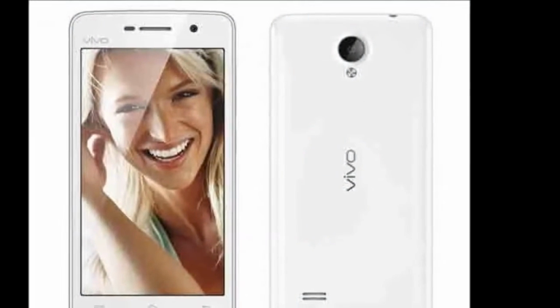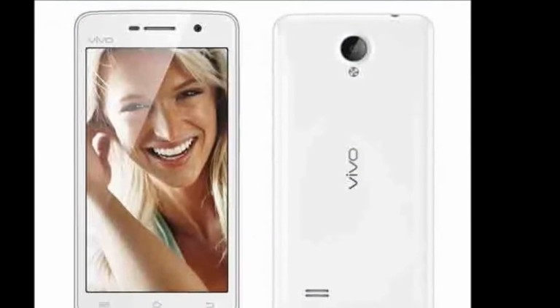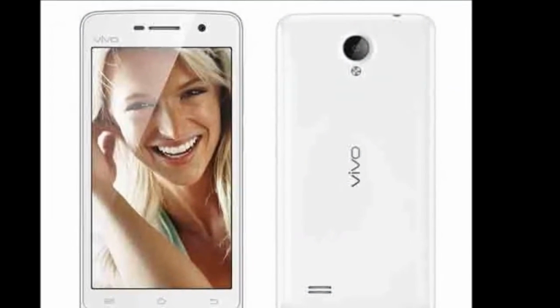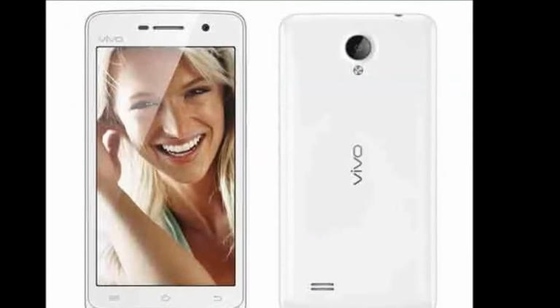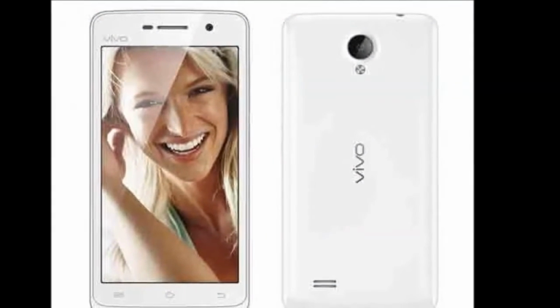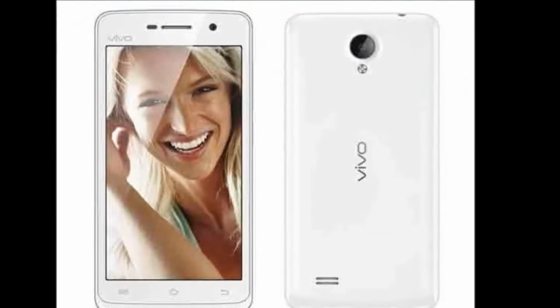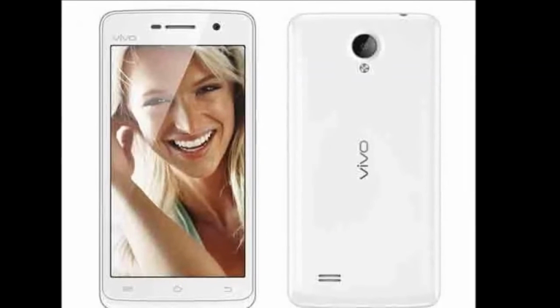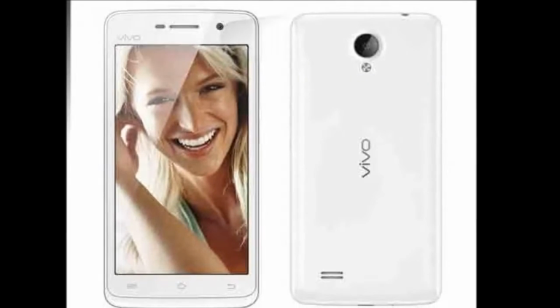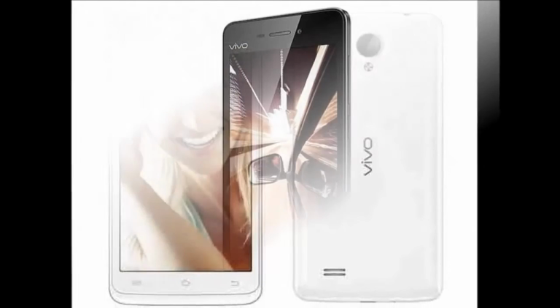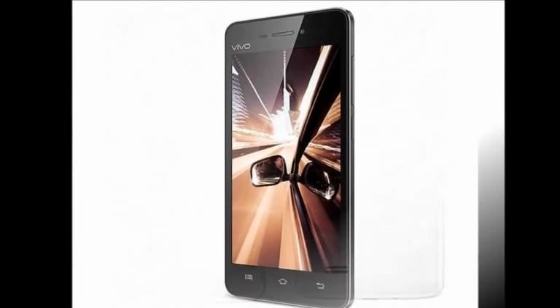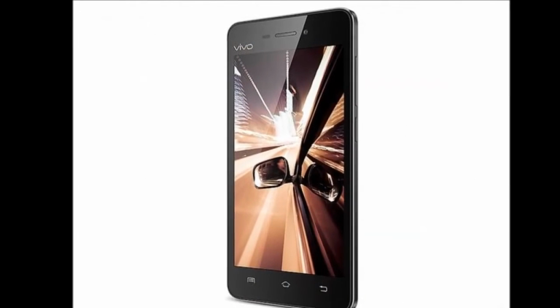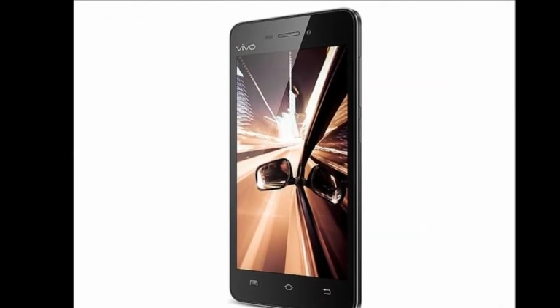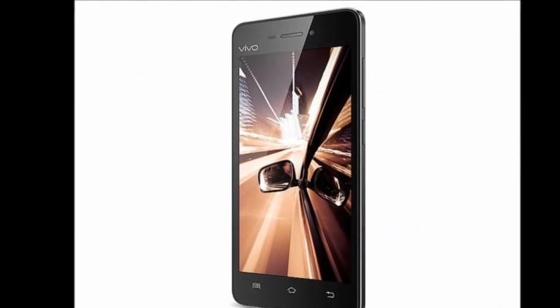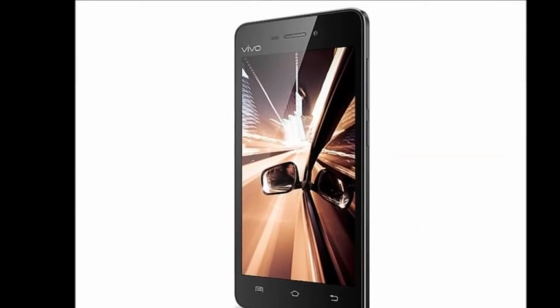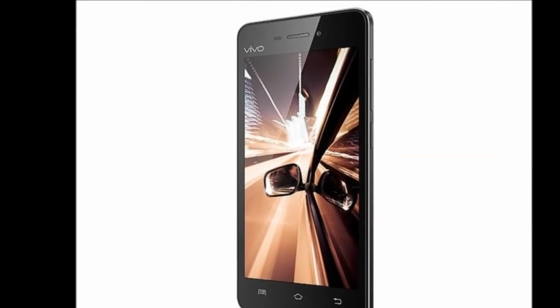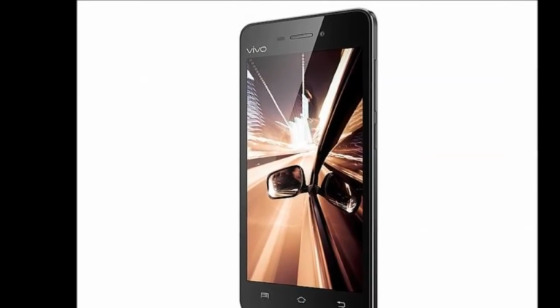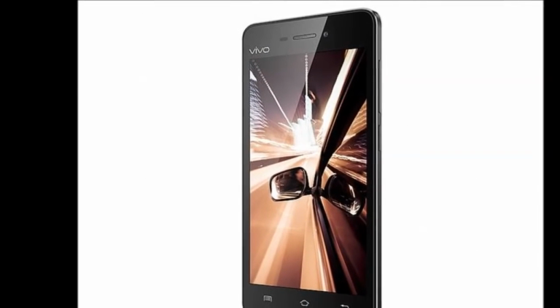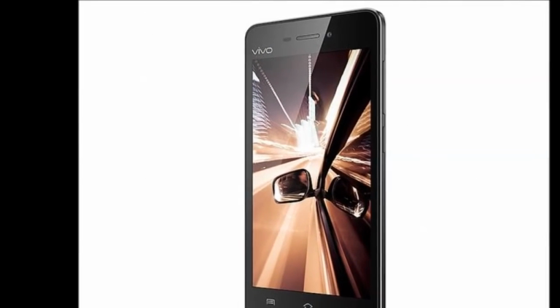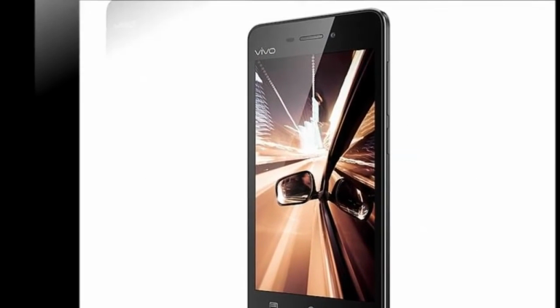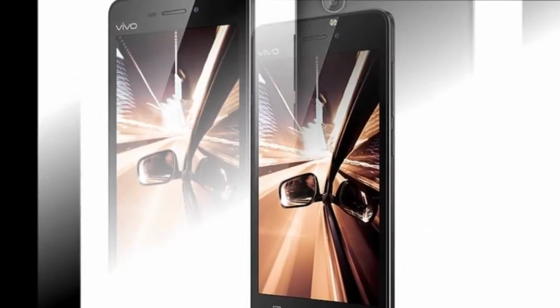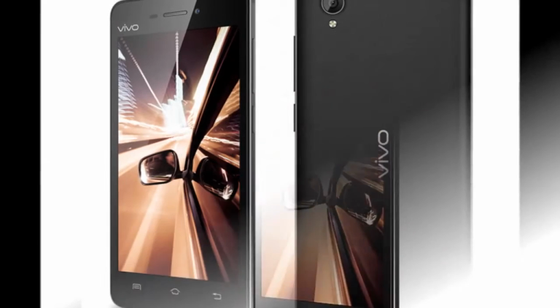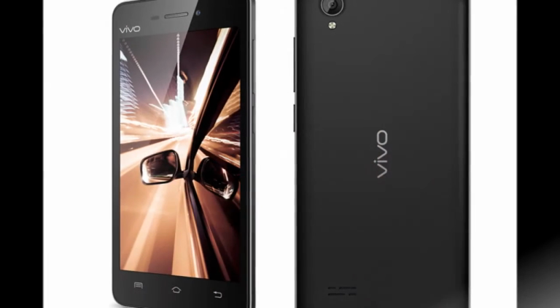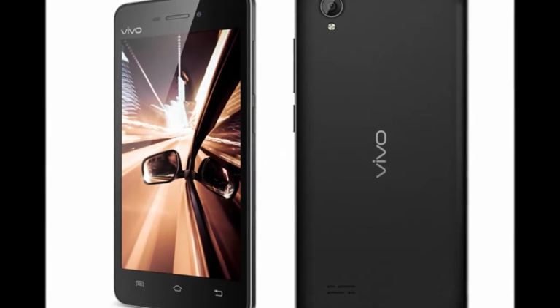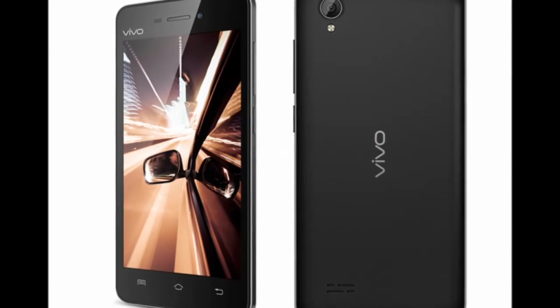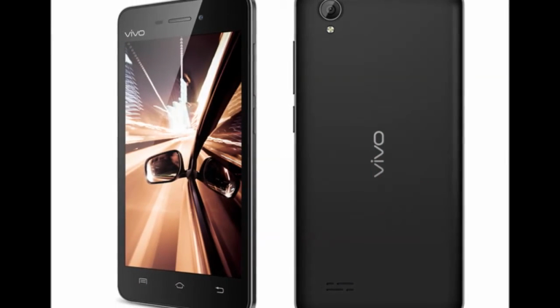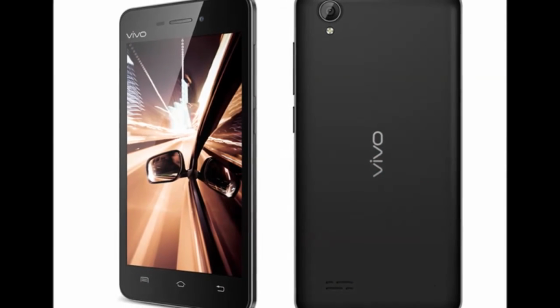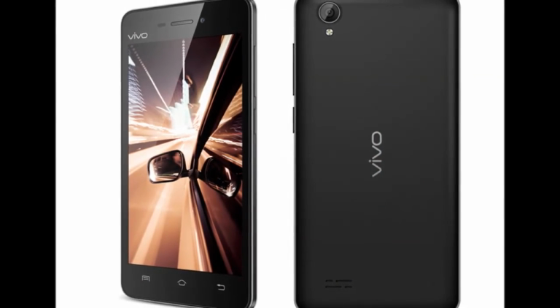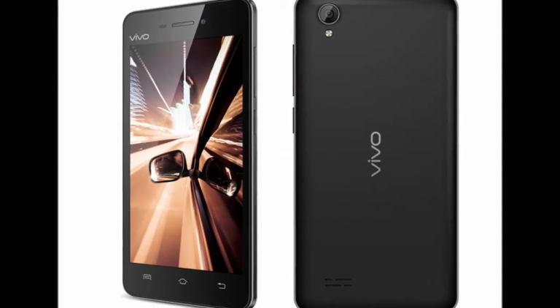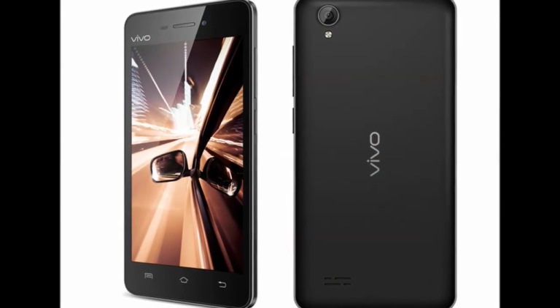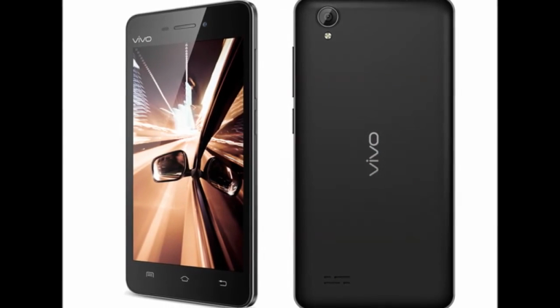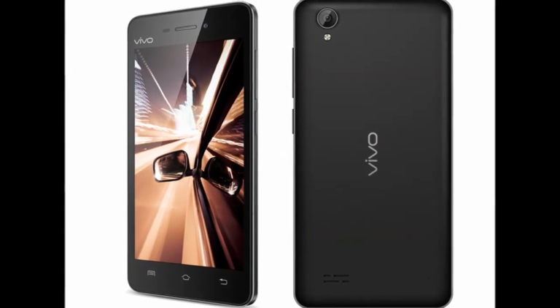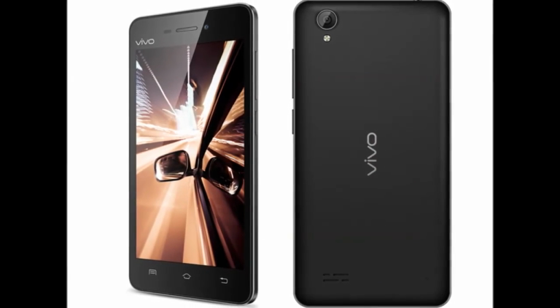Some of the other features of the device are a 16-megapixel rear camera, 8-megapixel front-facing camera, 4G LTE, 128GB inbuilt storage, and a 3,600 mAh battery.